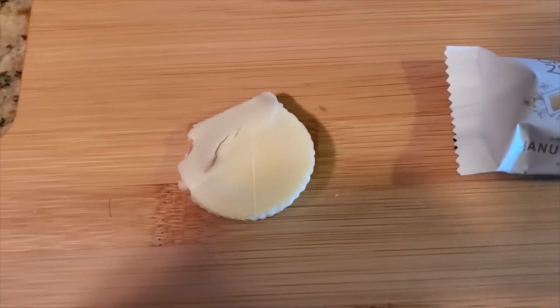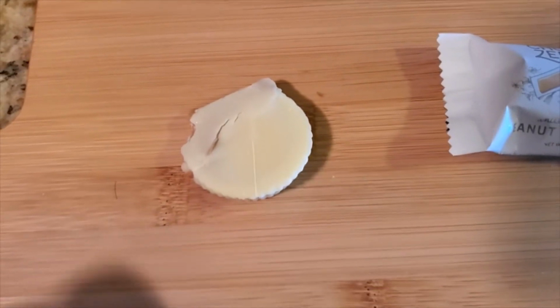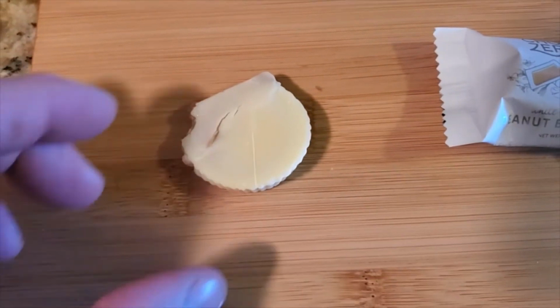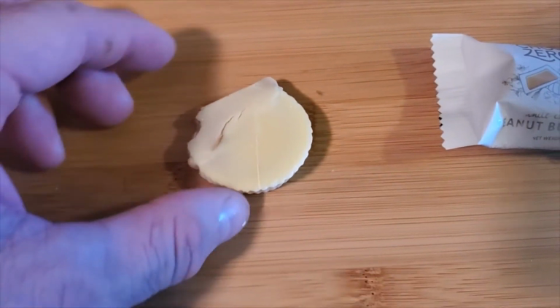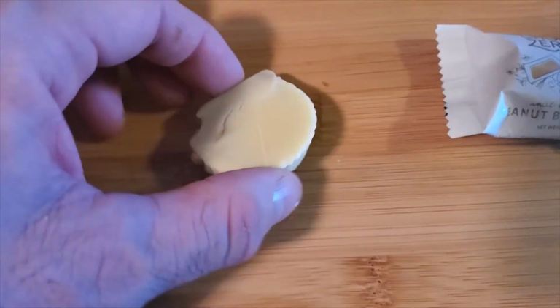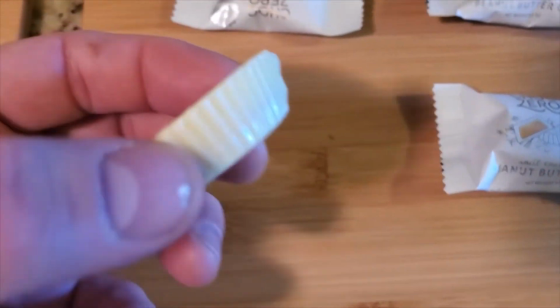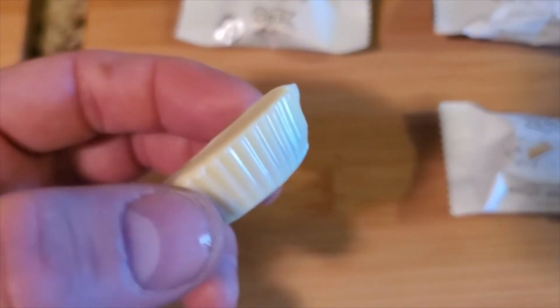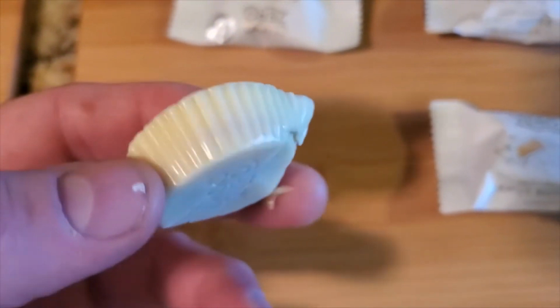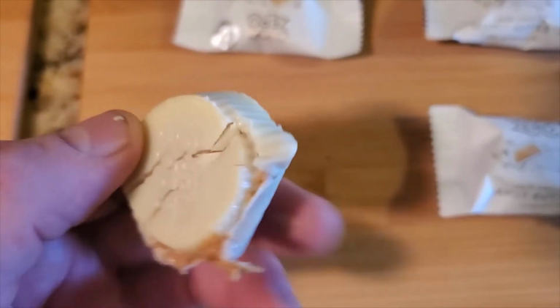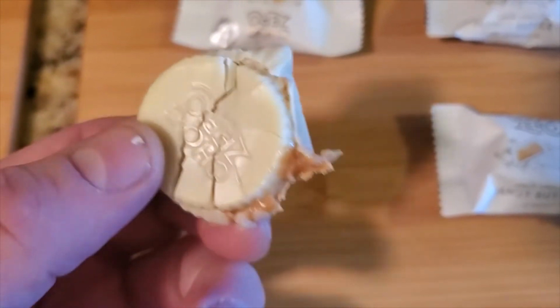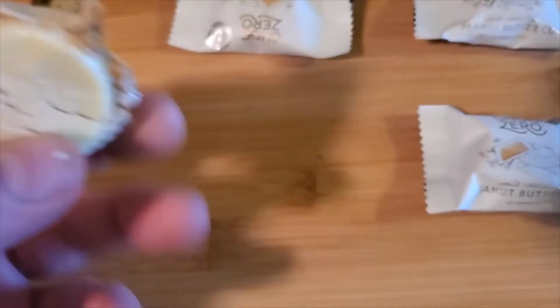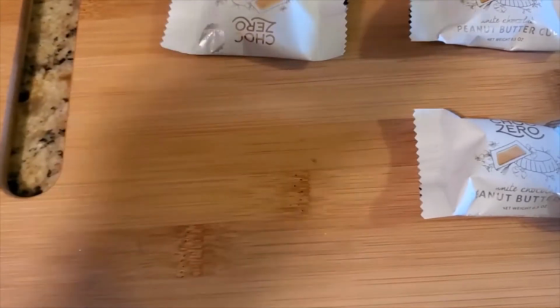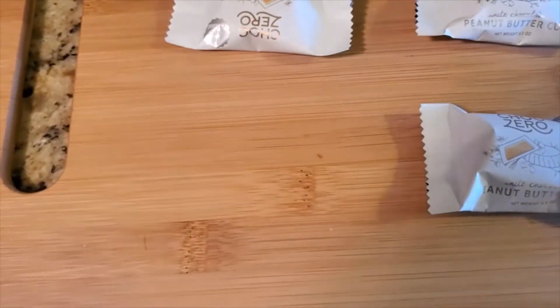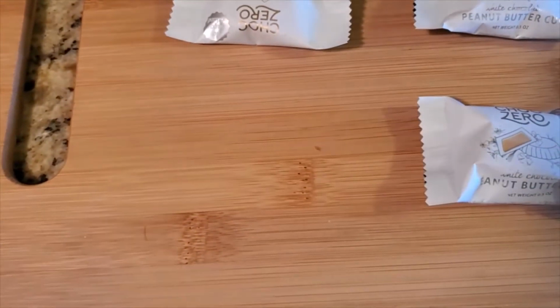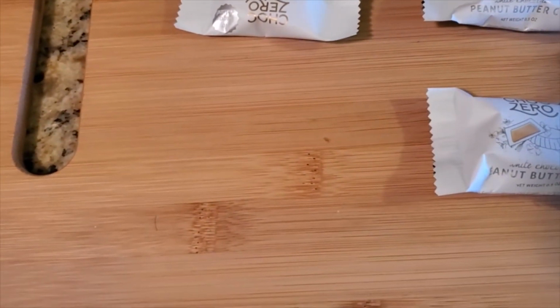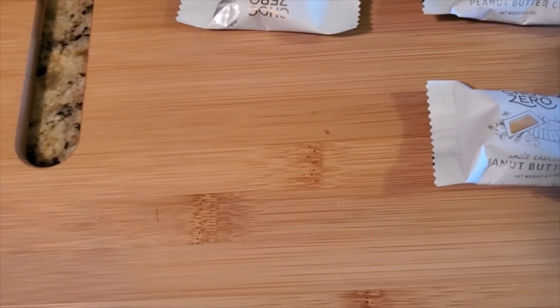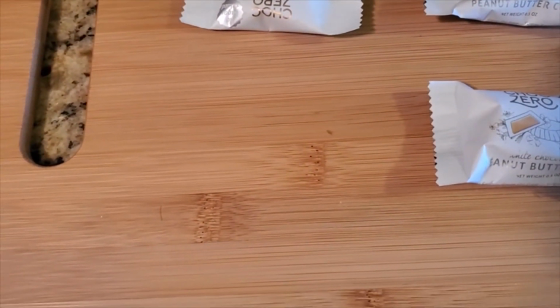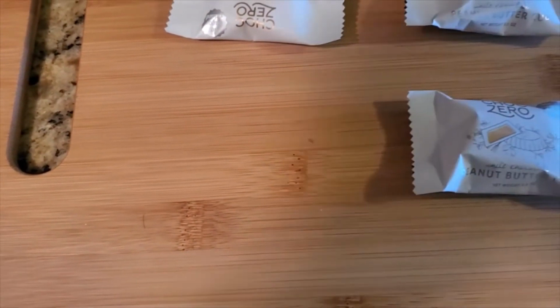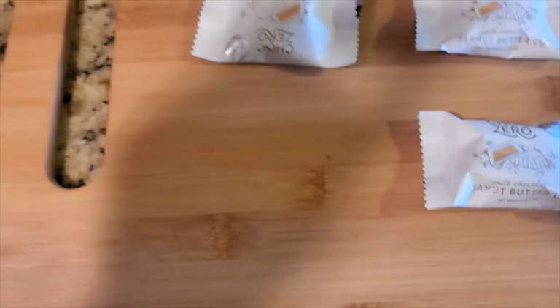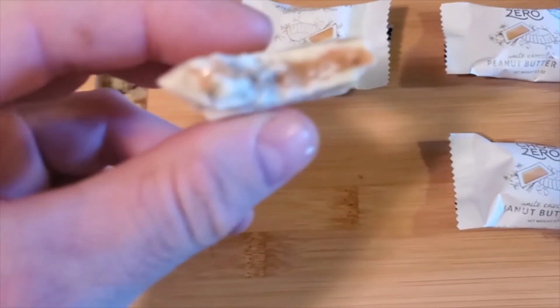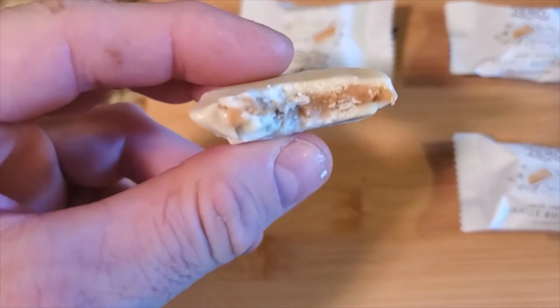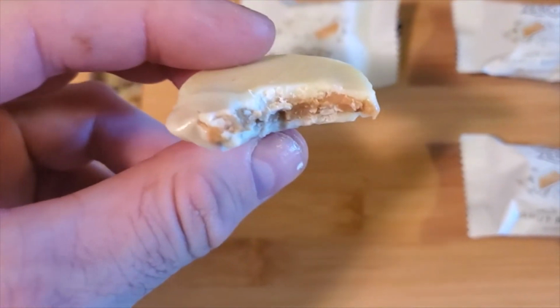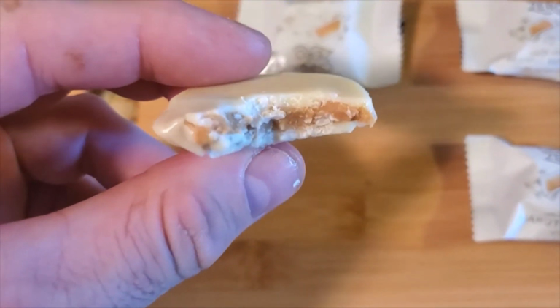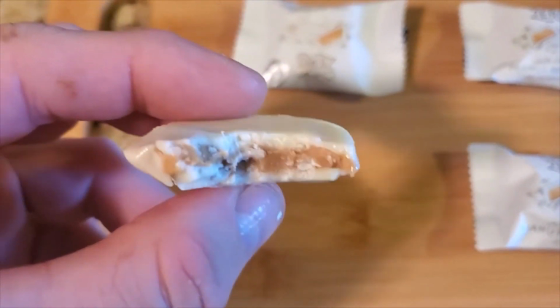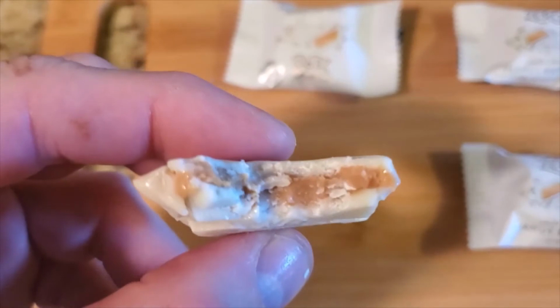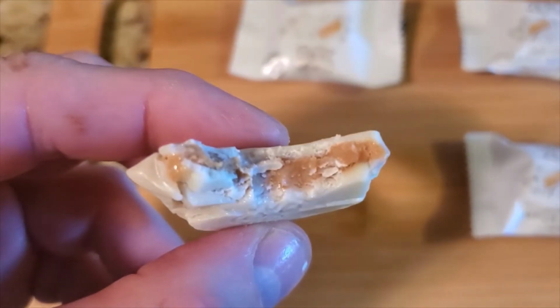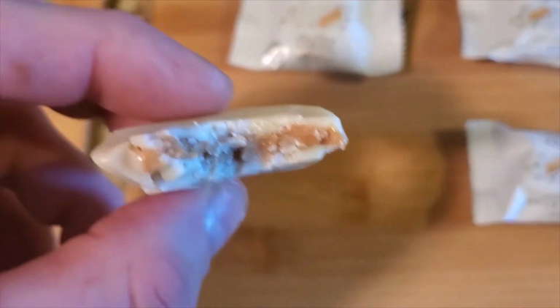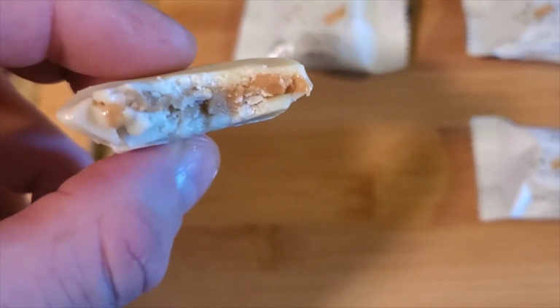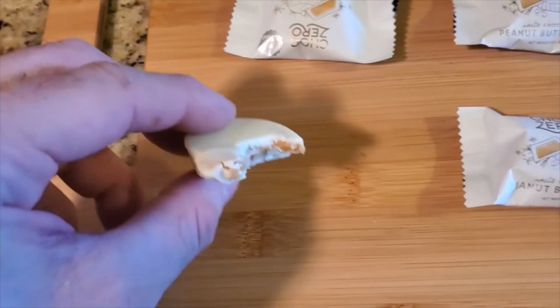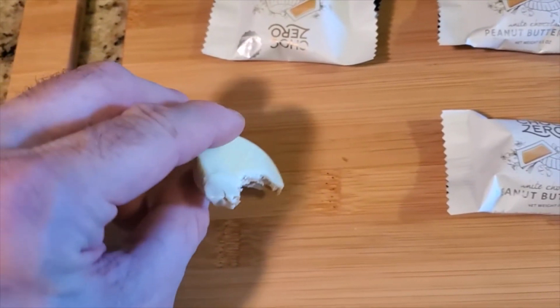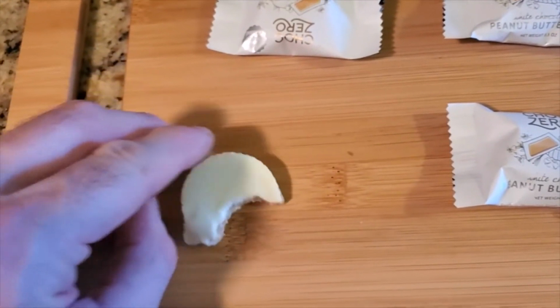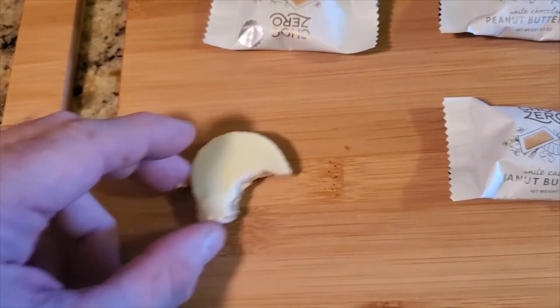Alright, so these are white chocolate. You can see what that looks like. Now I'll bite it. That tastes really good. Look at the inside of that. You cannot go wrong with that.